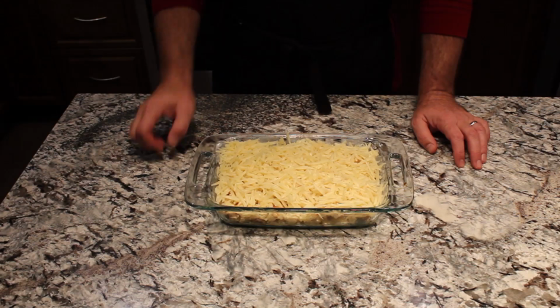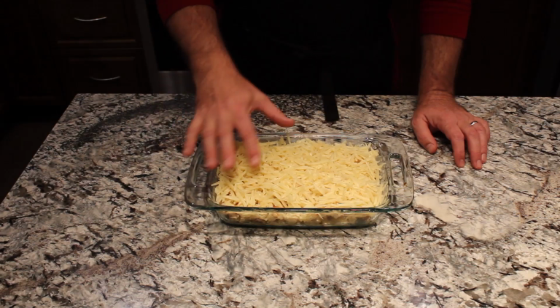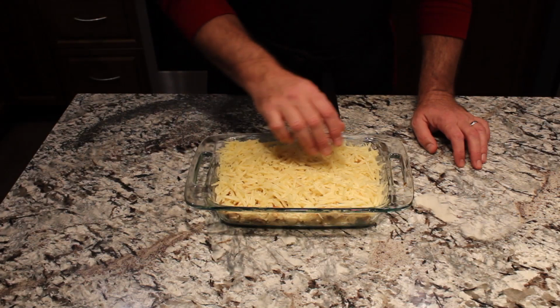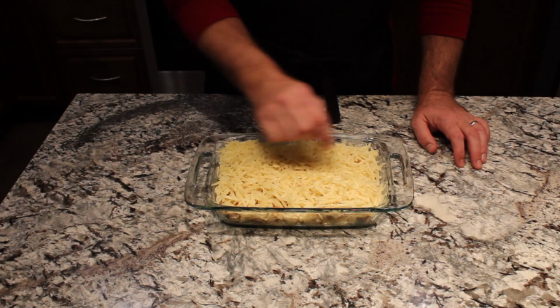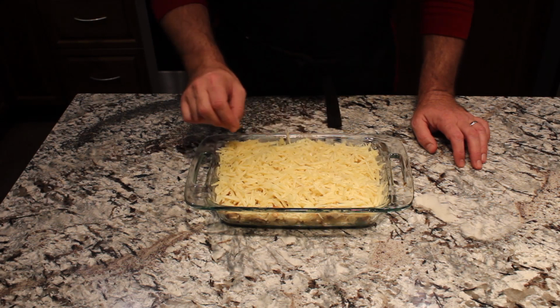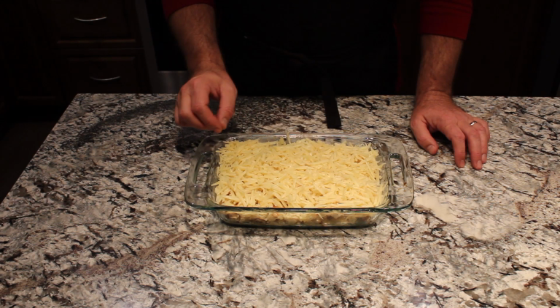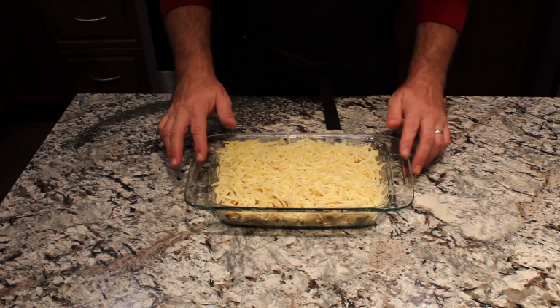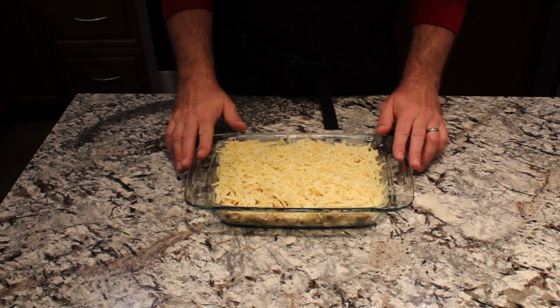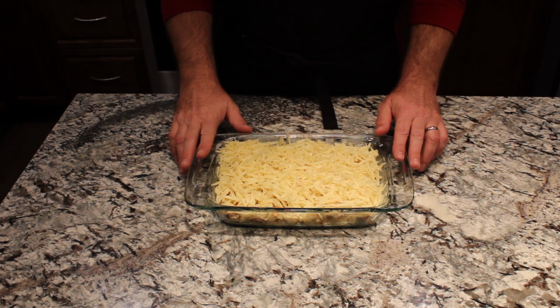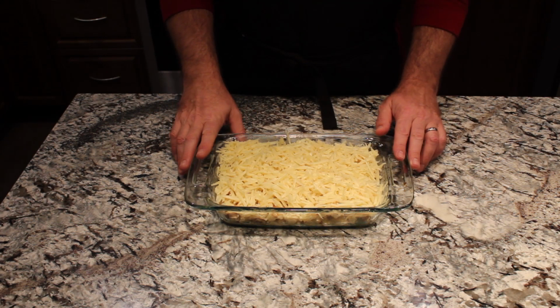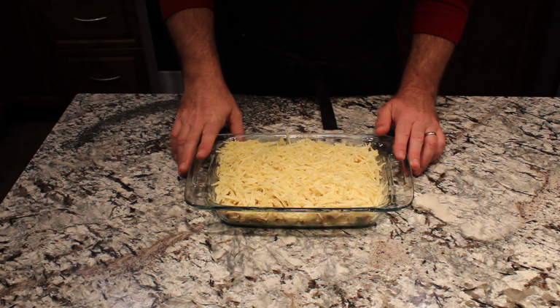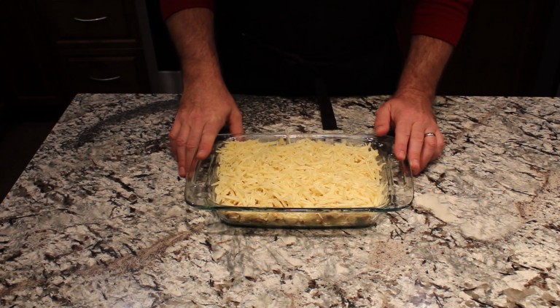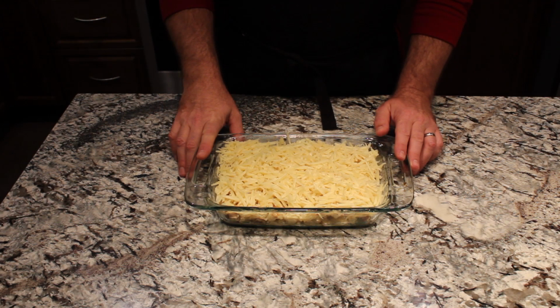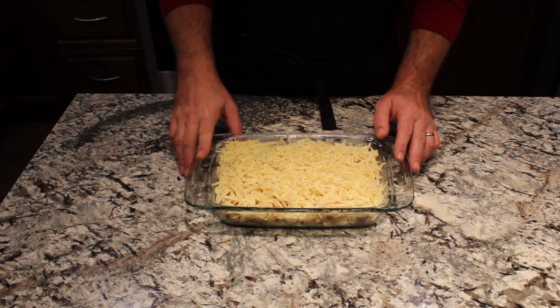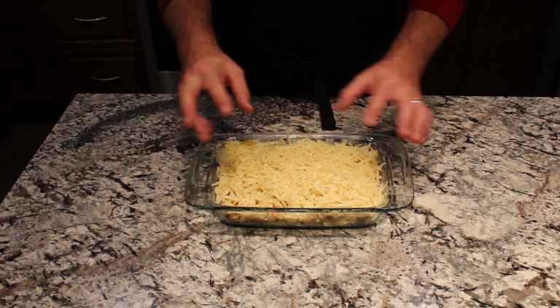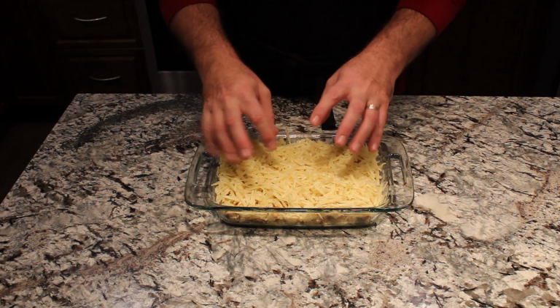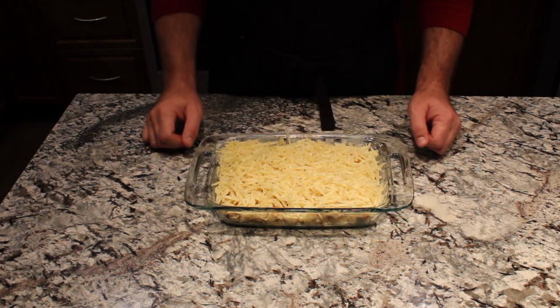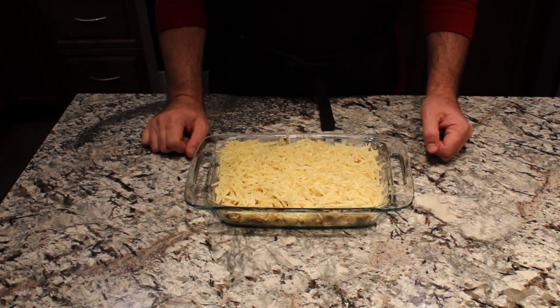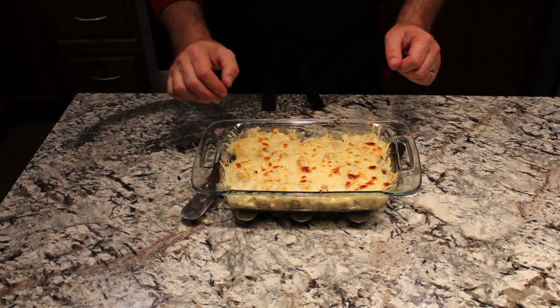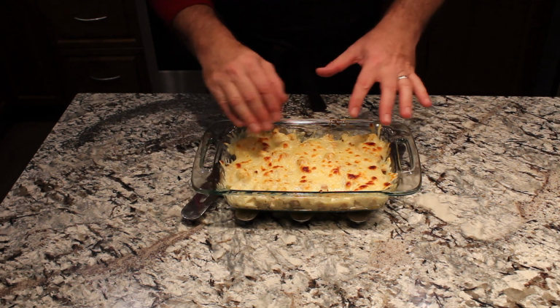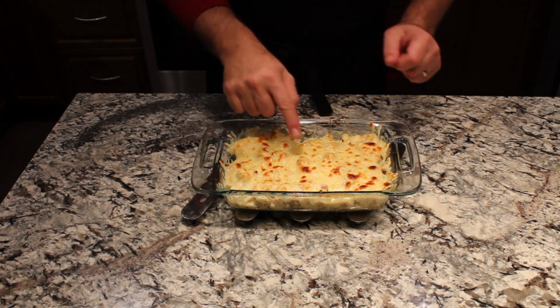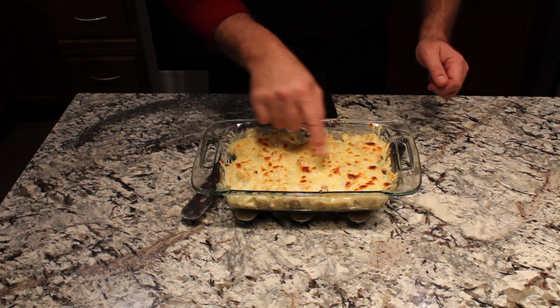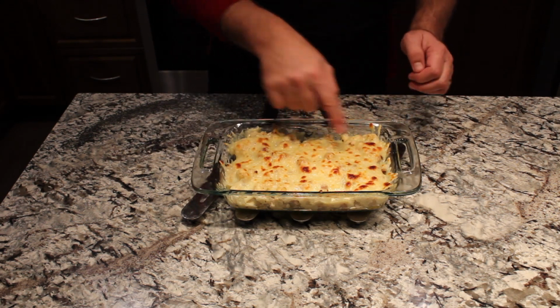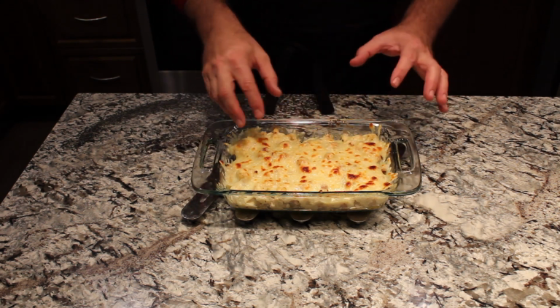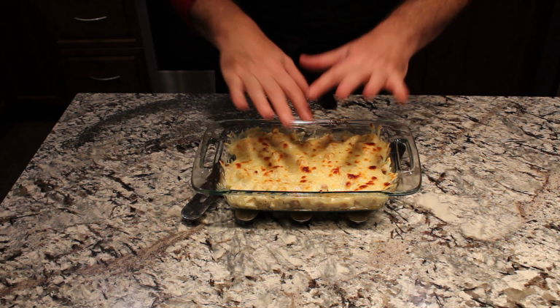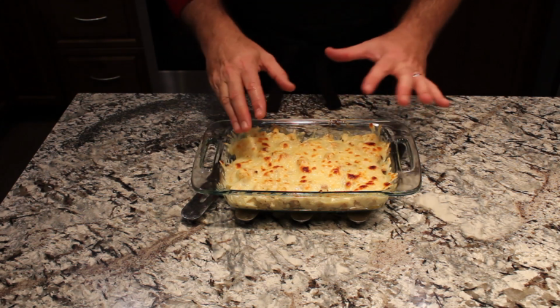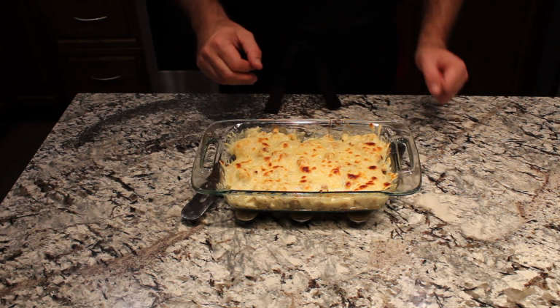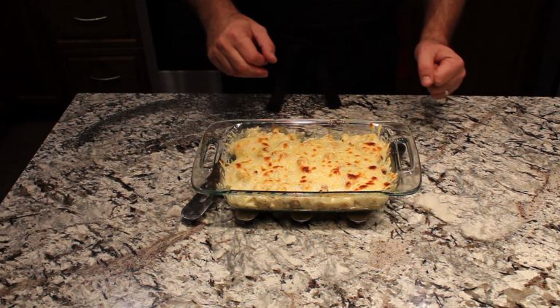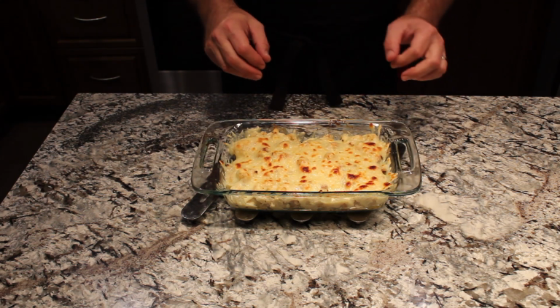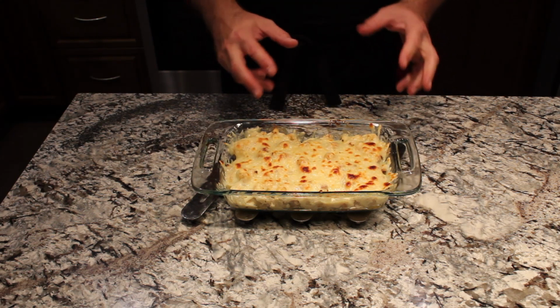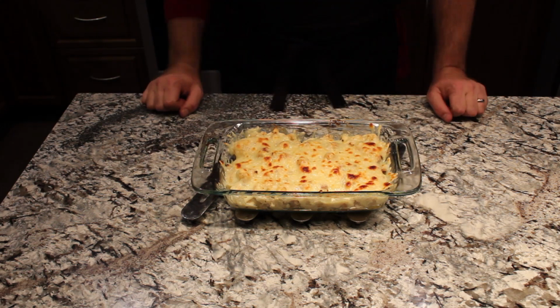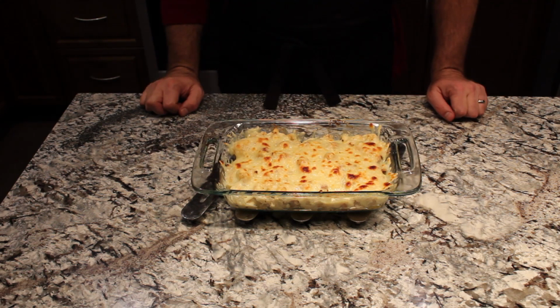We just put our shredded Swiss cheese over the top of that cauliflower, and this is going to go into the broiler for two to four minutes, just until it's bubbly and brown. After the broiler, you can see it gets a little bit of brown spots in it and it's all melted evenly over it. This is just going to be cheesy goodness.